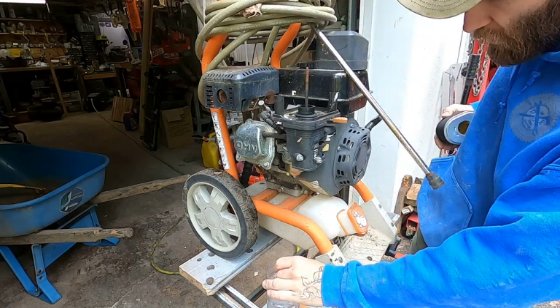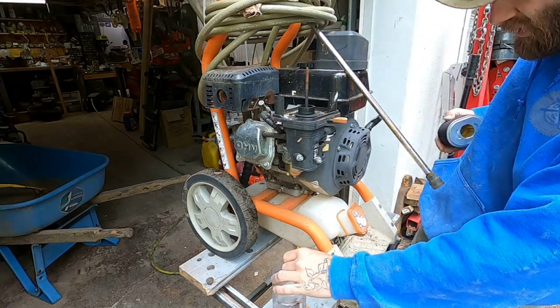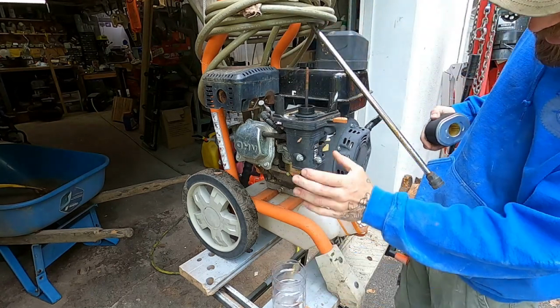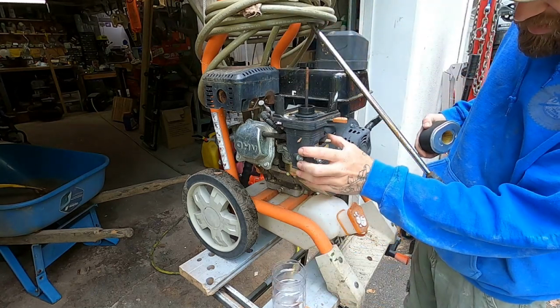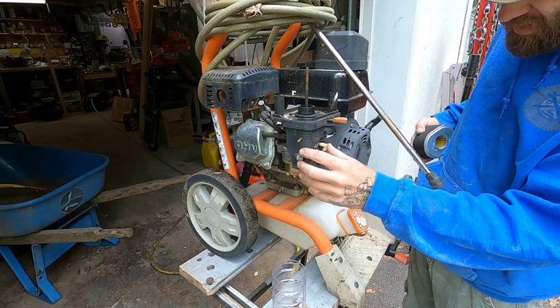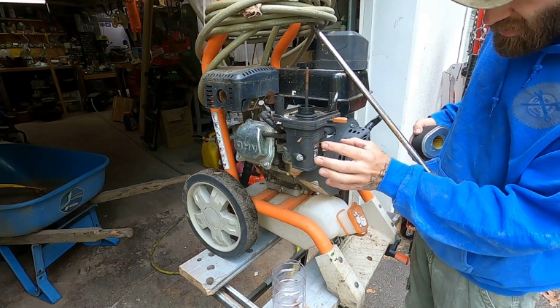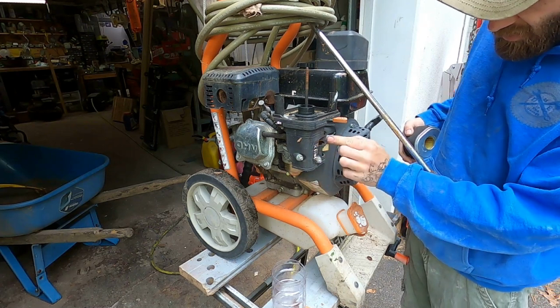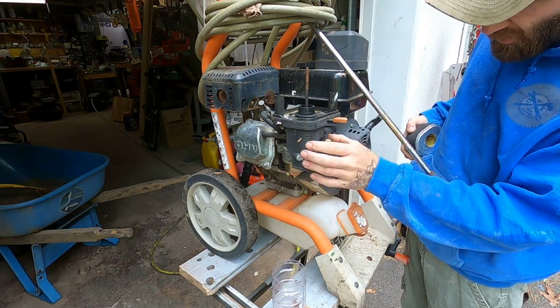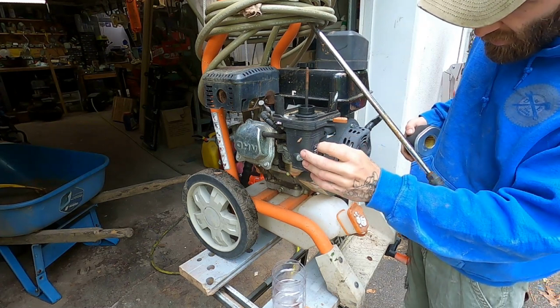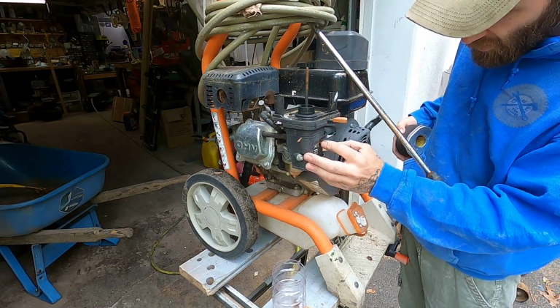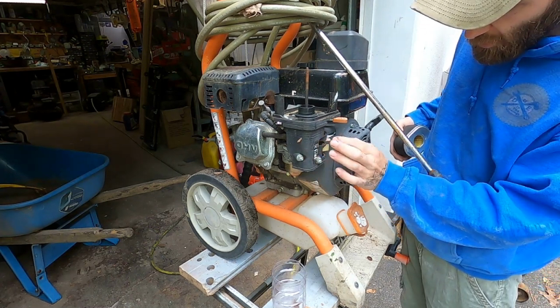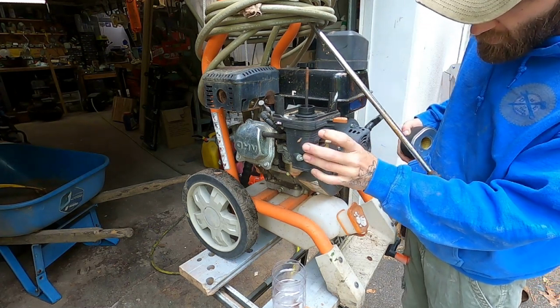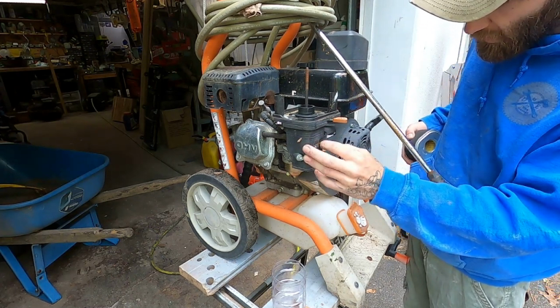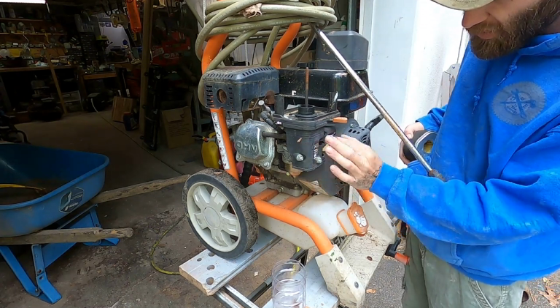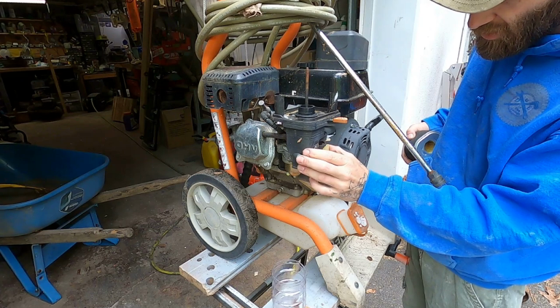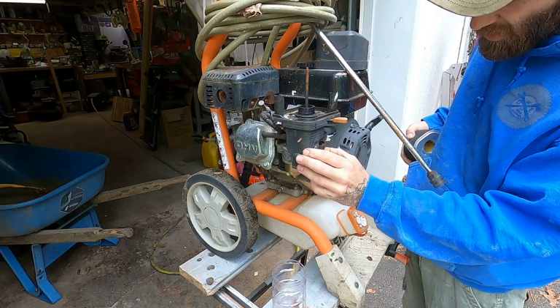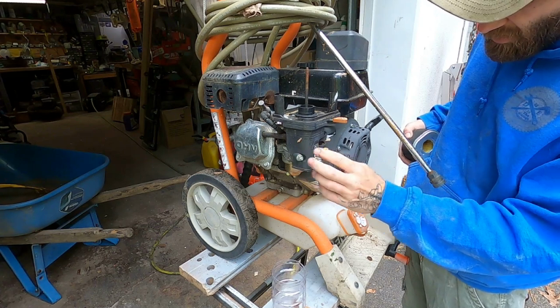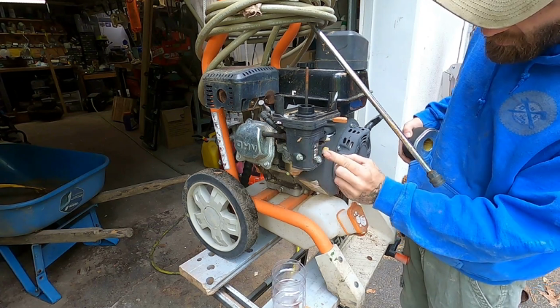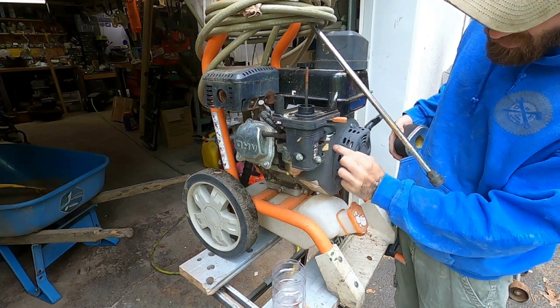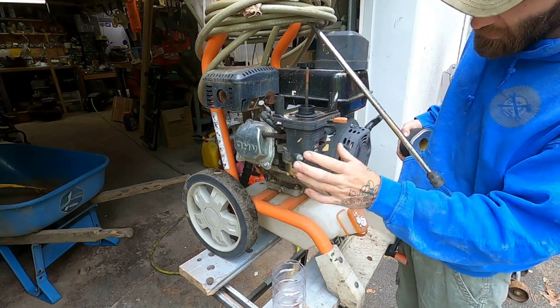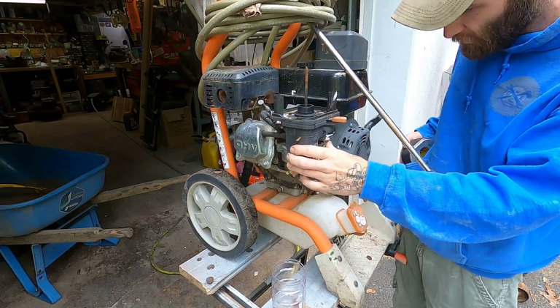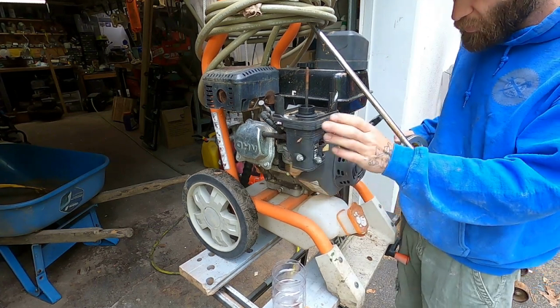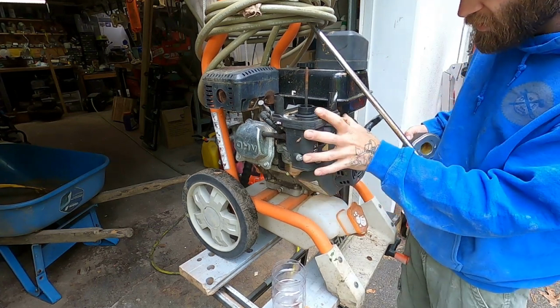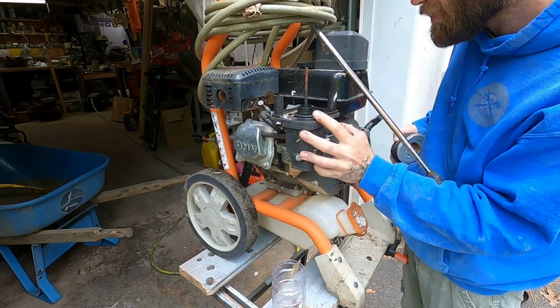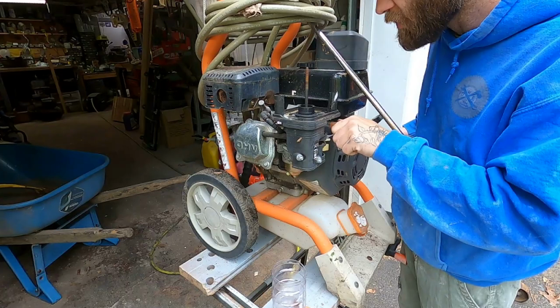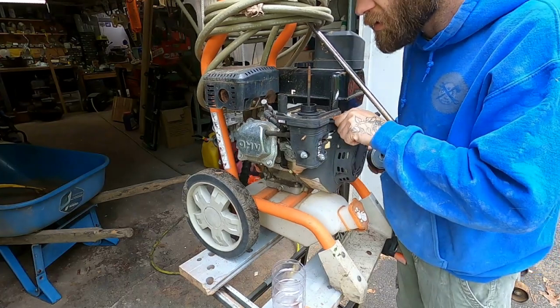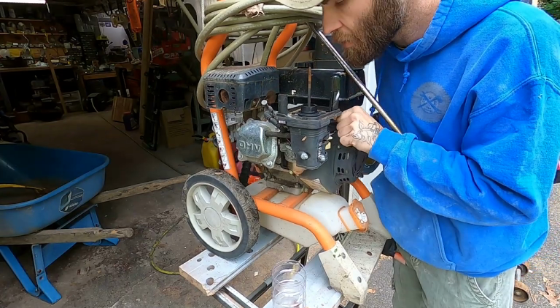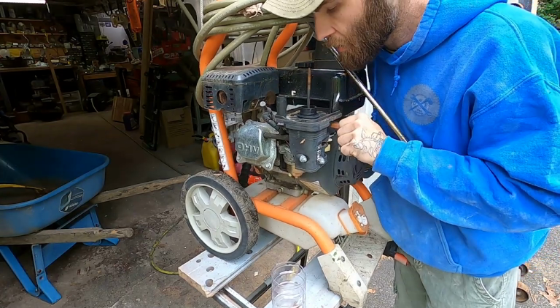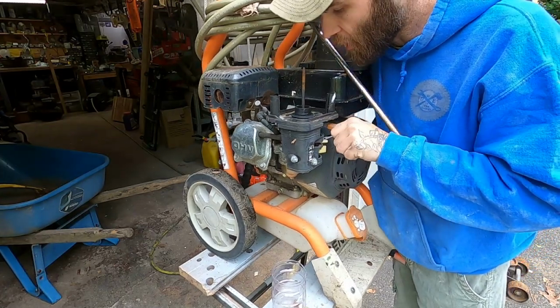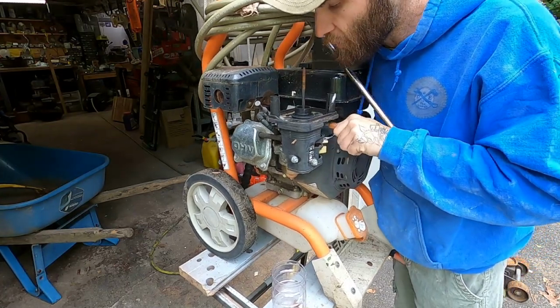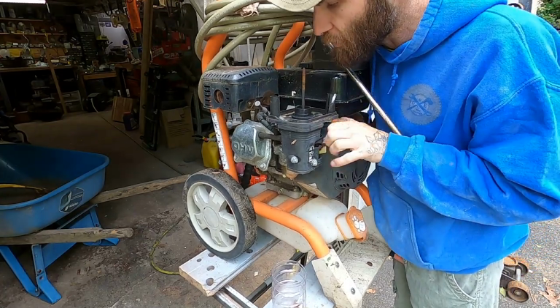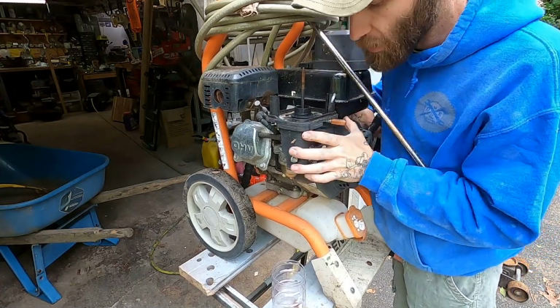Carb looks good. Choke appears to engage. Oh, that's the fuel. Carb itself doesn't seem frozen up.